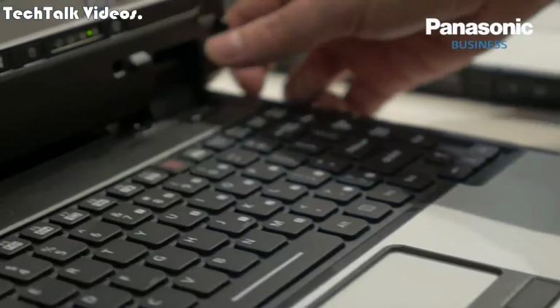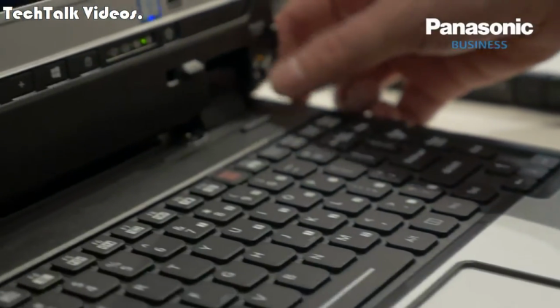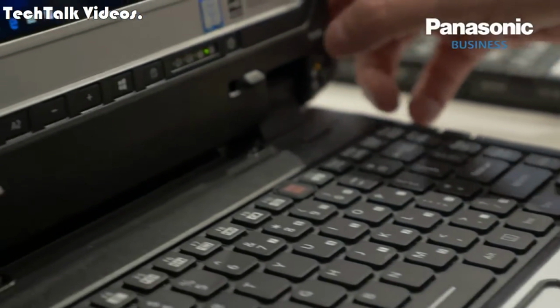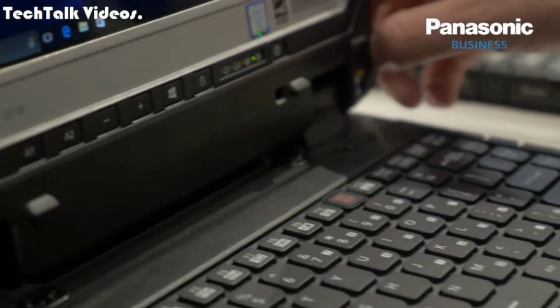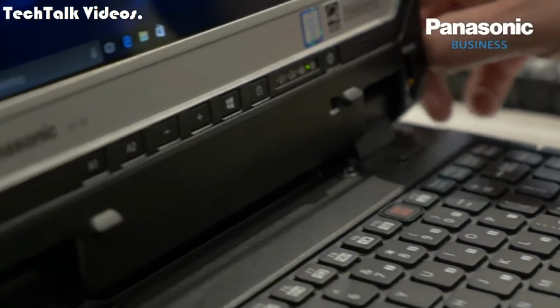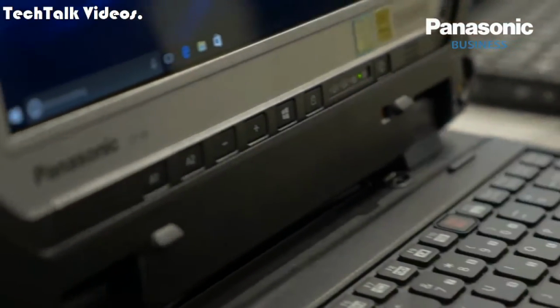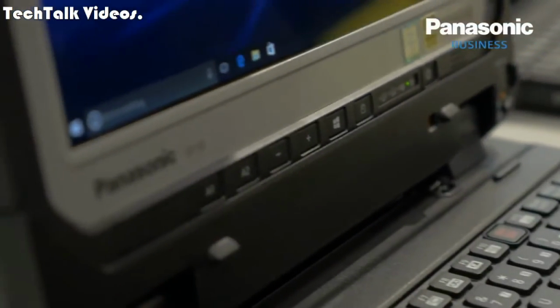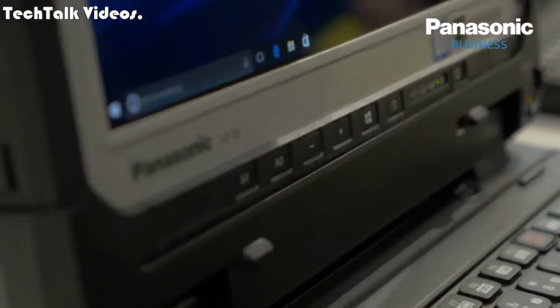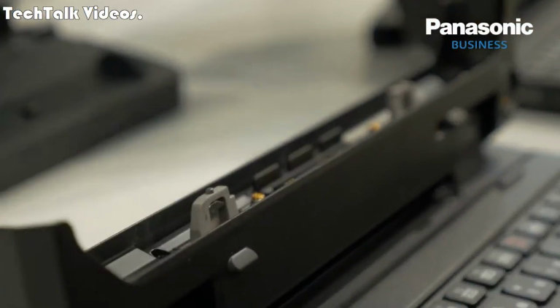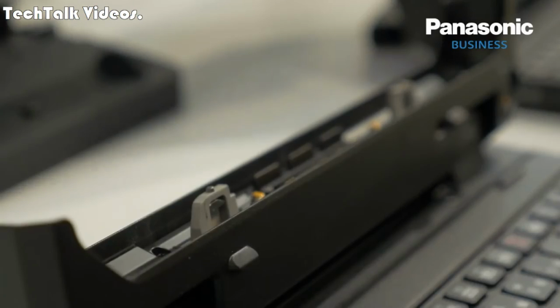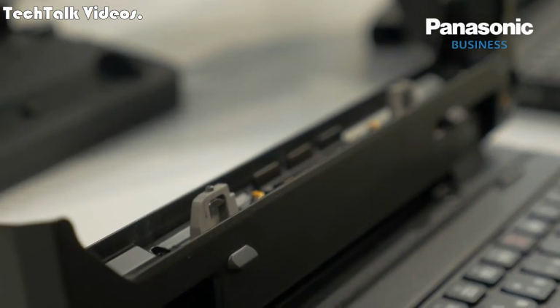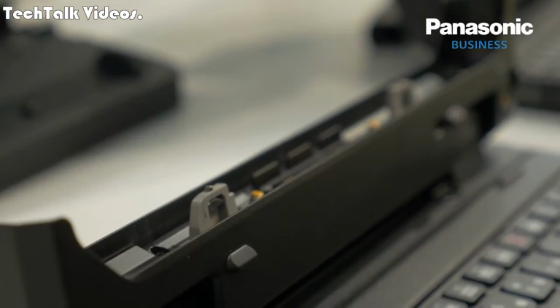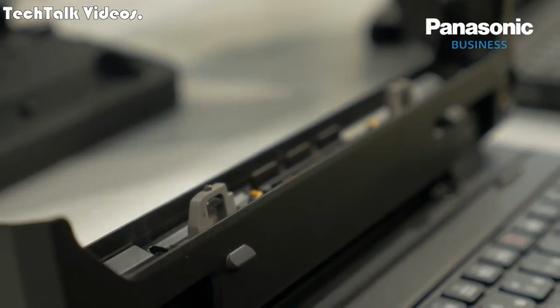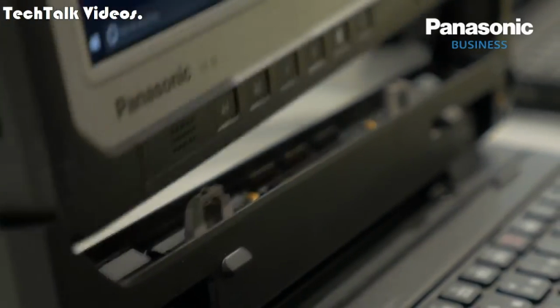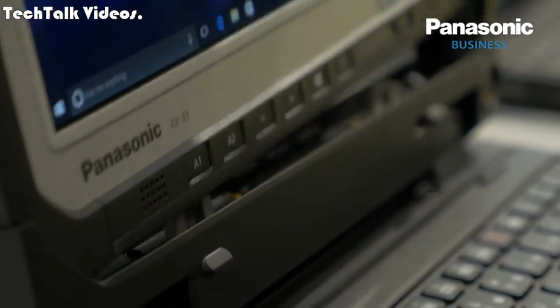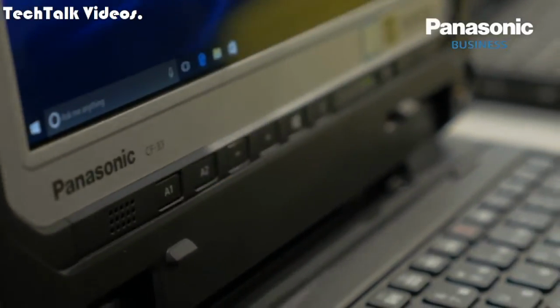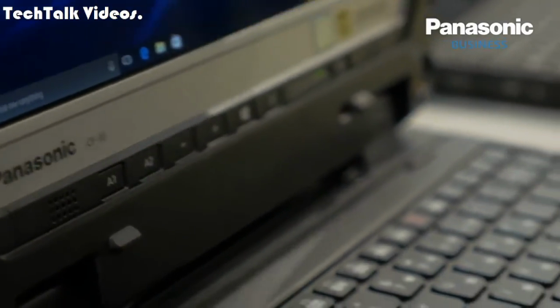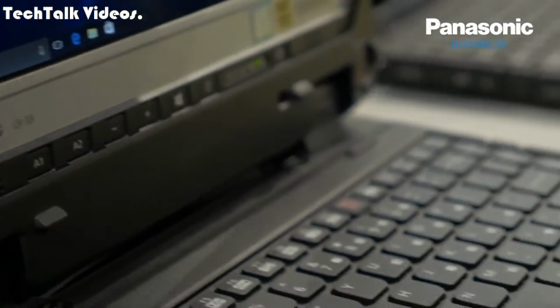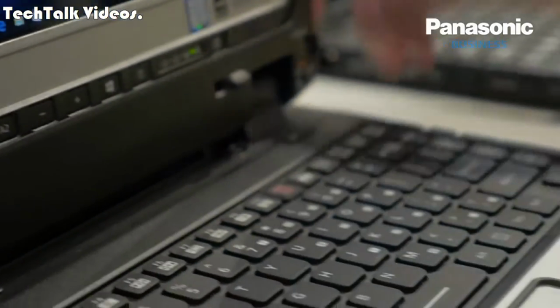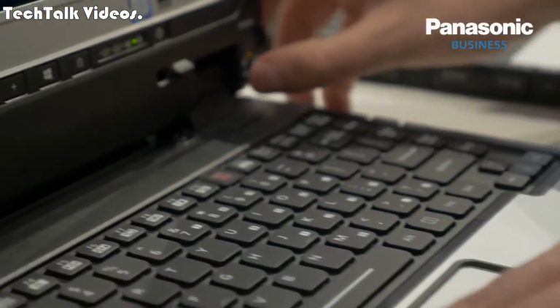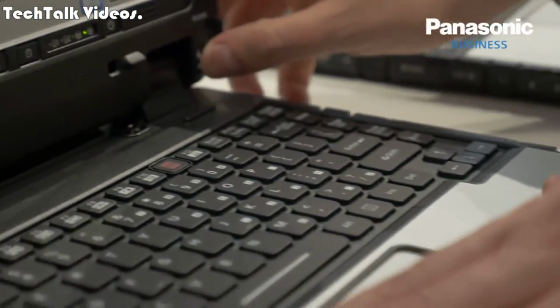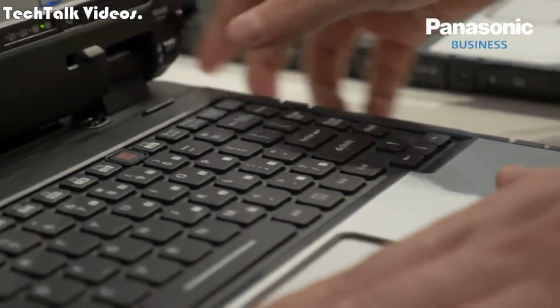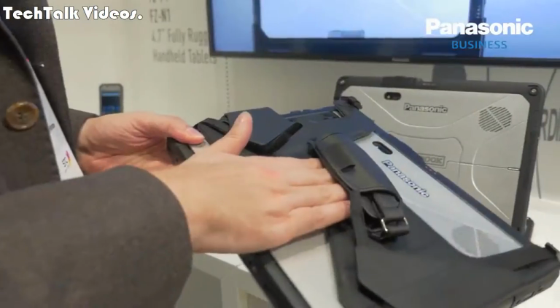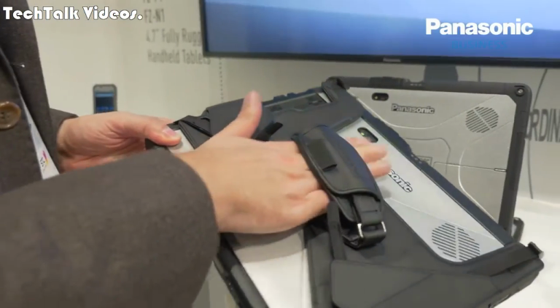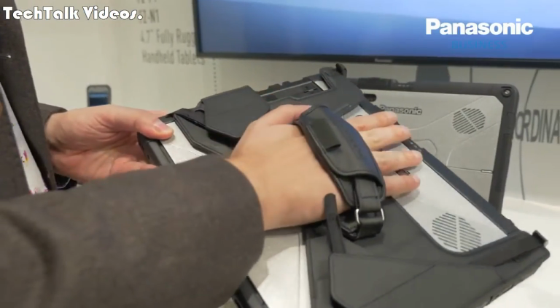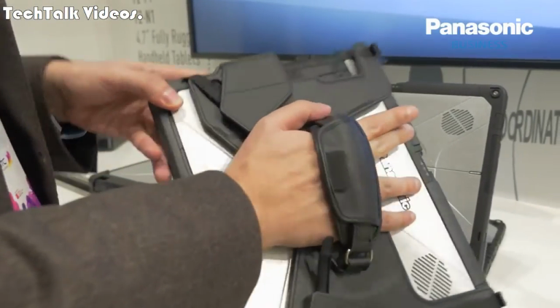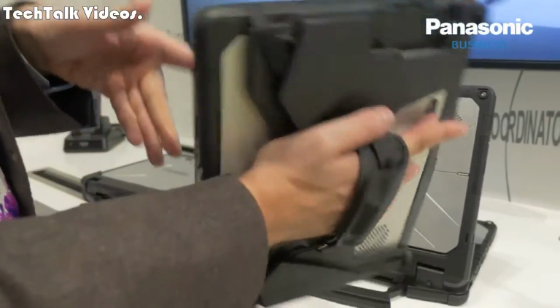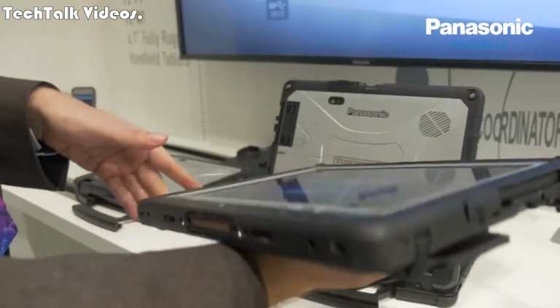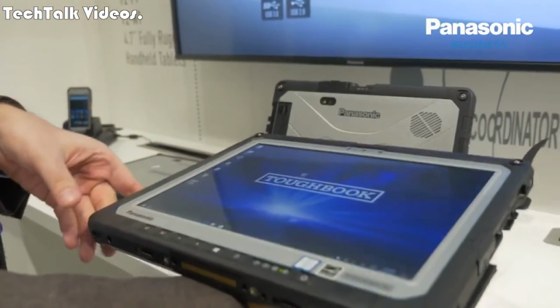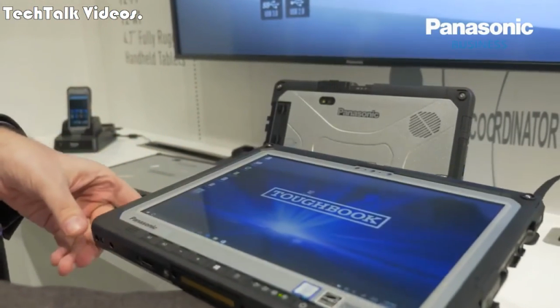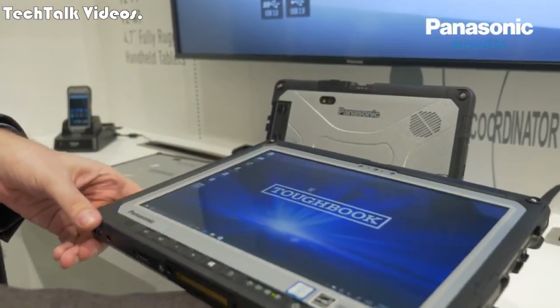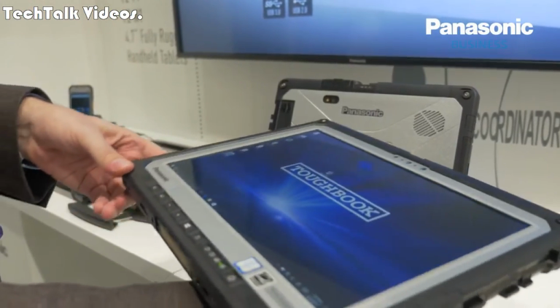The company has introduced two variants of the CF-33: one with a keyboard and one without it. The hybrid laptop has six different operating modes that are claimed to offer an enhanced user experience.